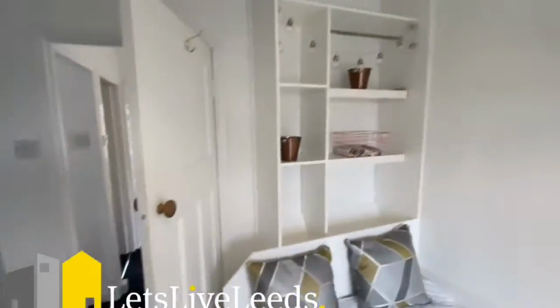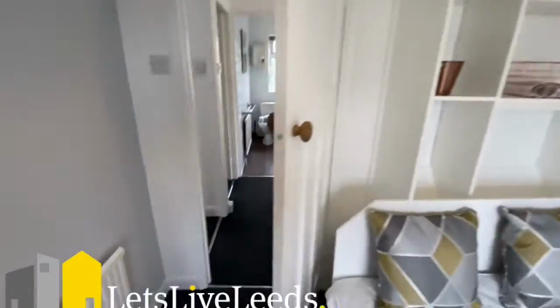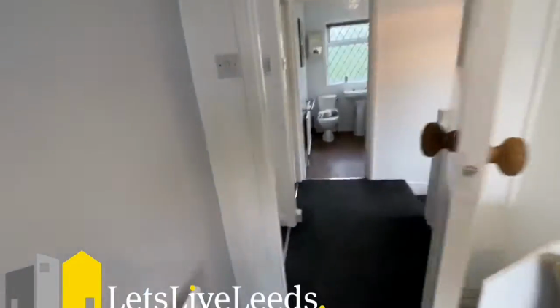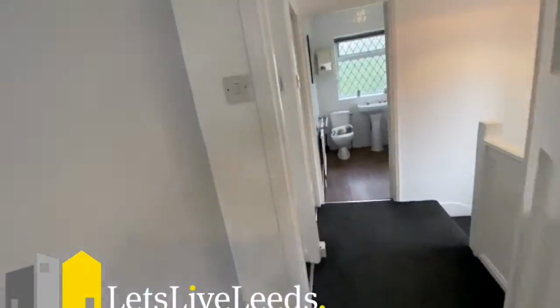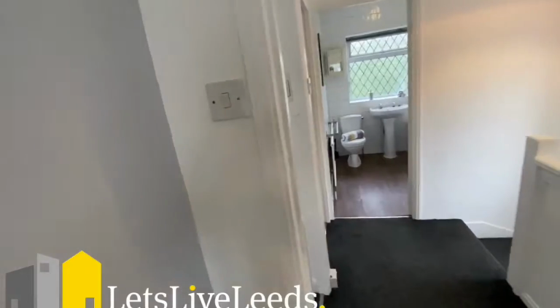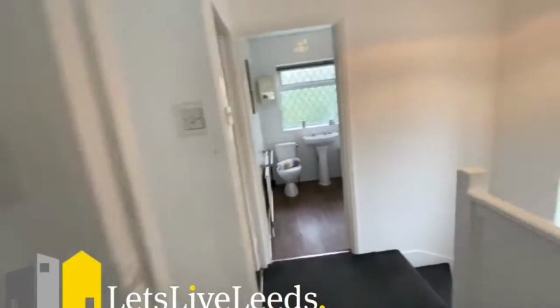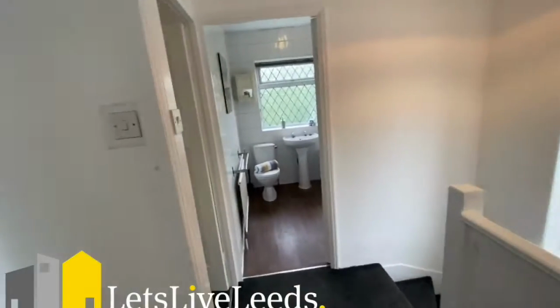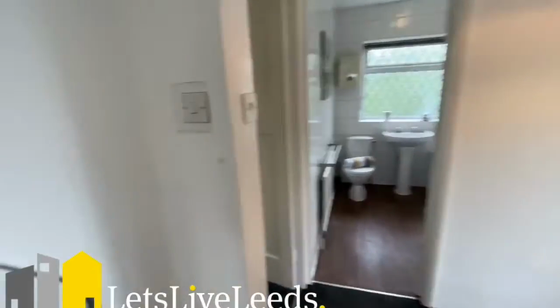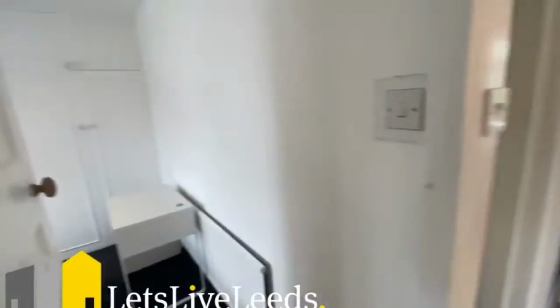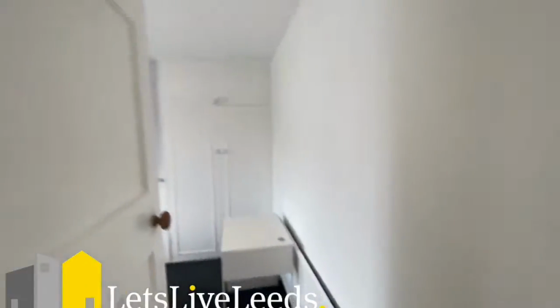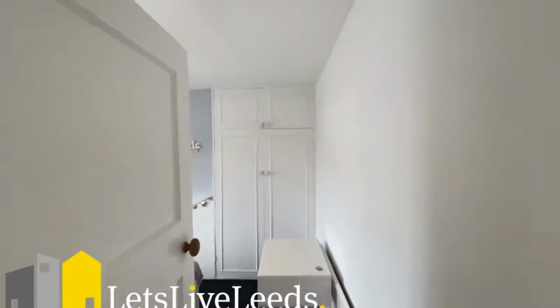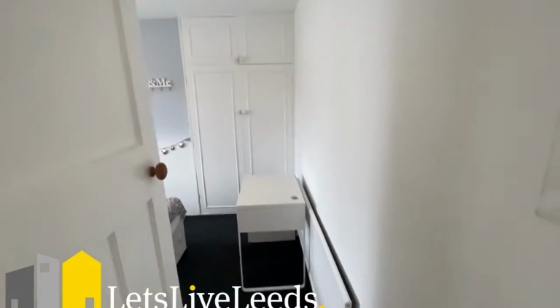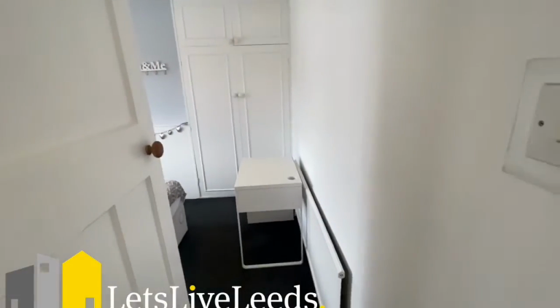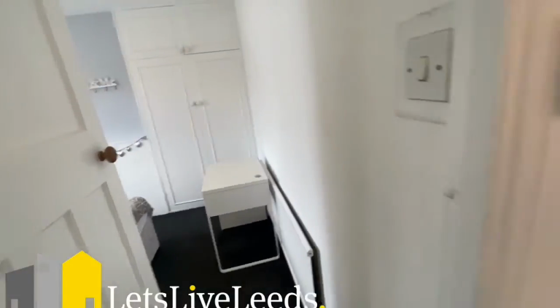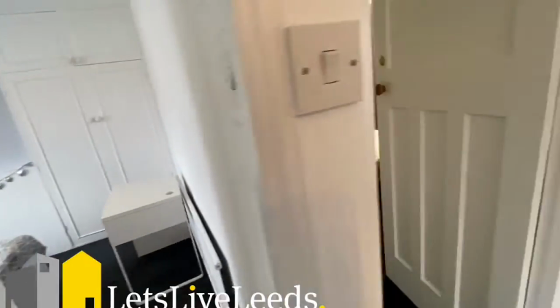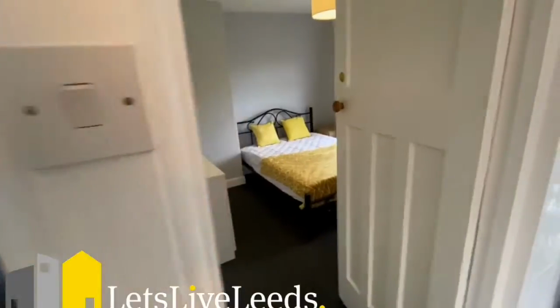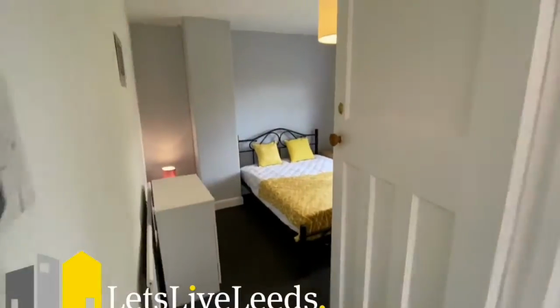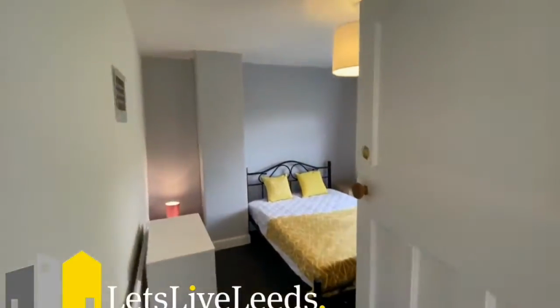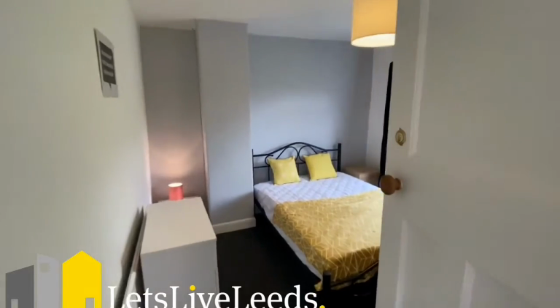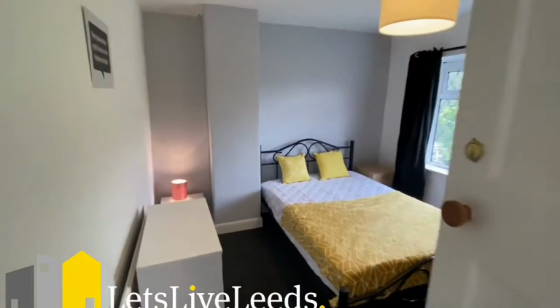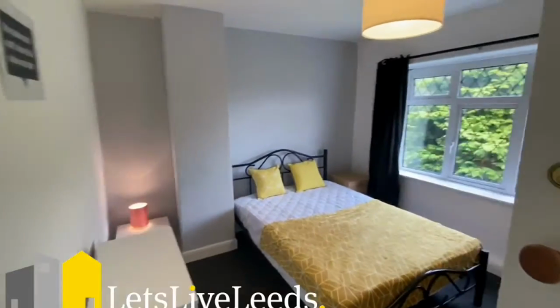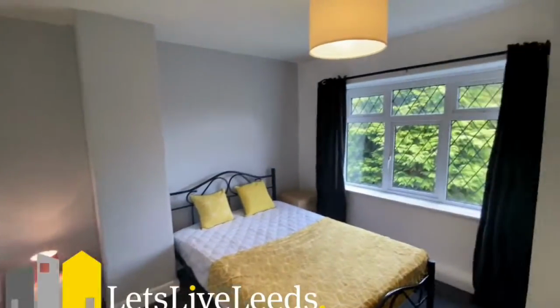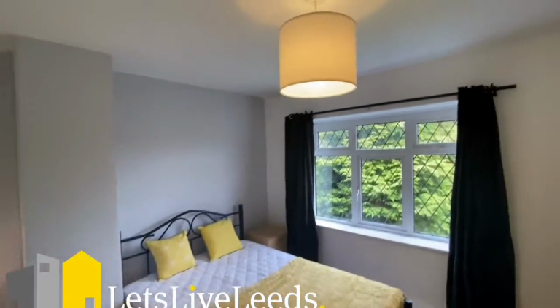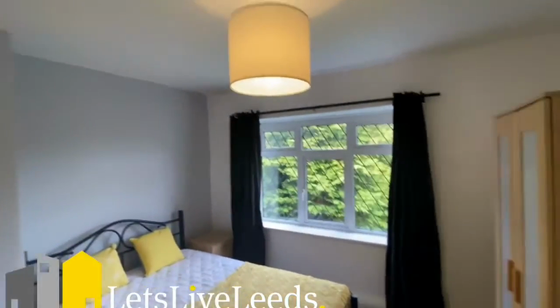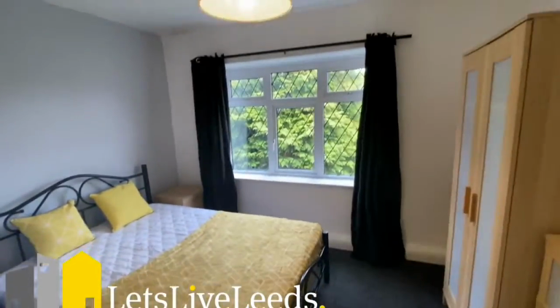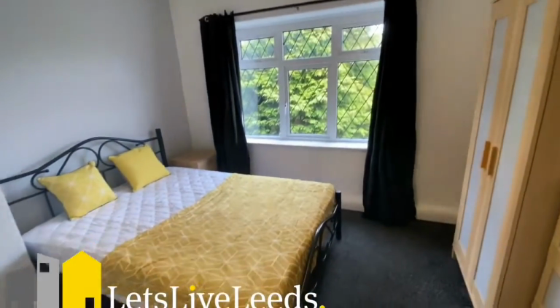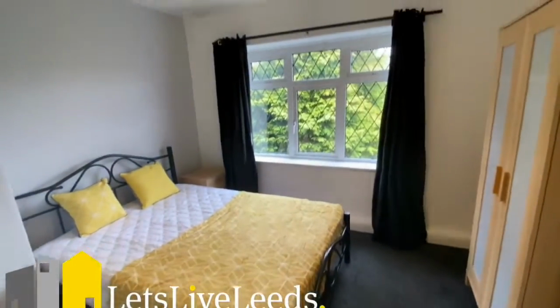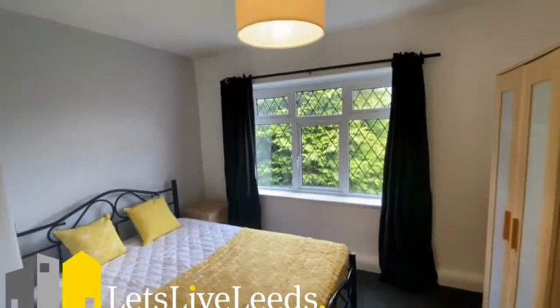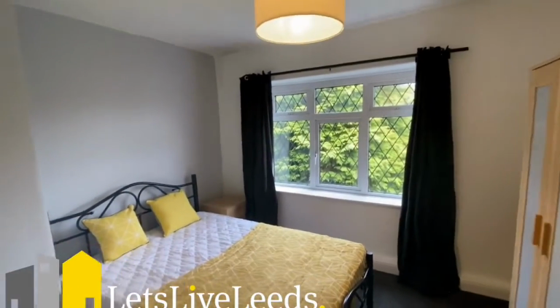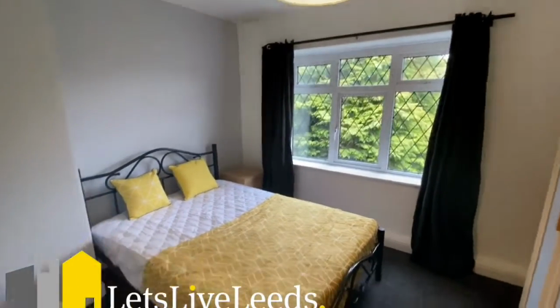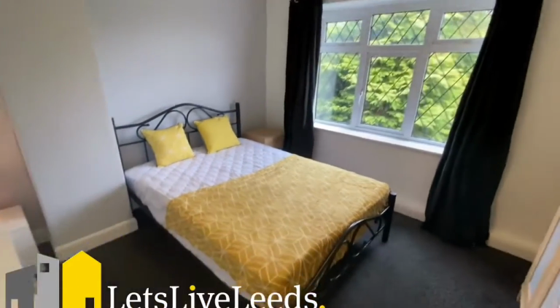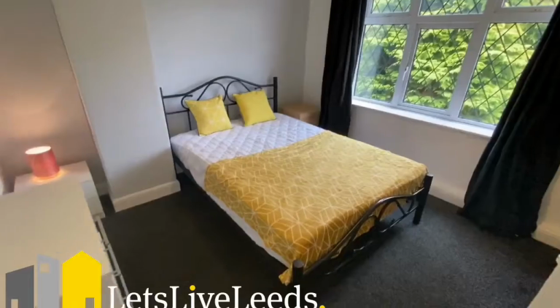The Wi-Fi and everything will be included with this property. If you are working from home, desk space and Wi-Fi are obviously massively important and are very much included with this property.